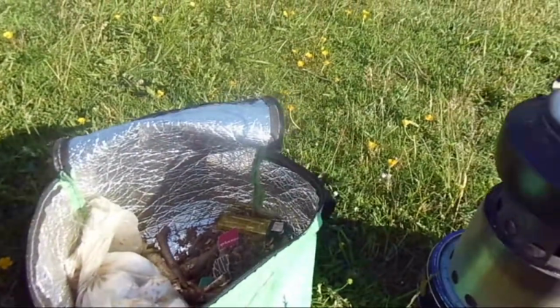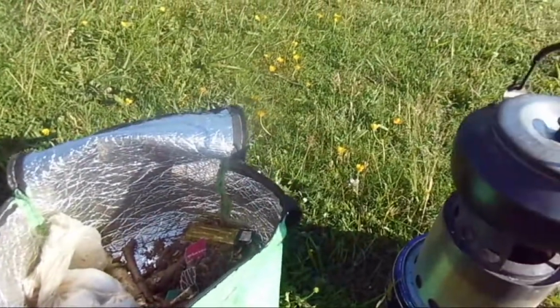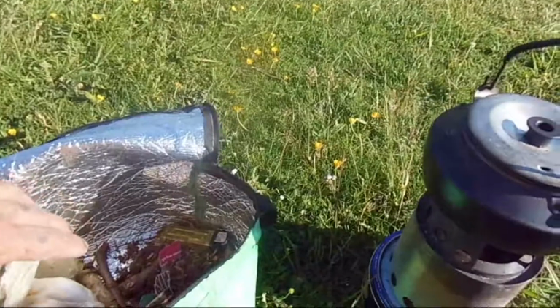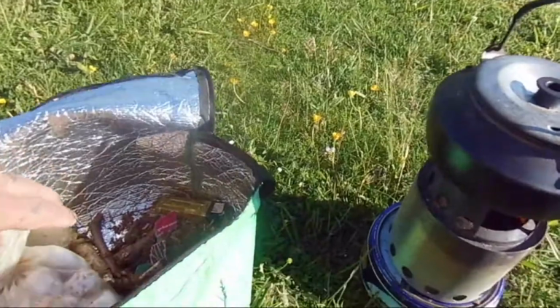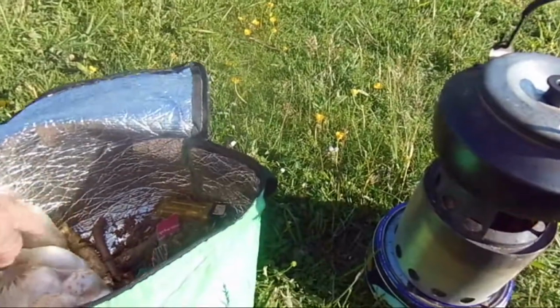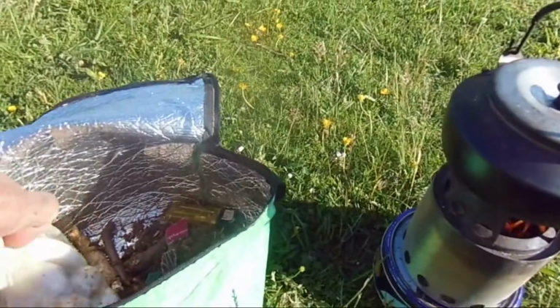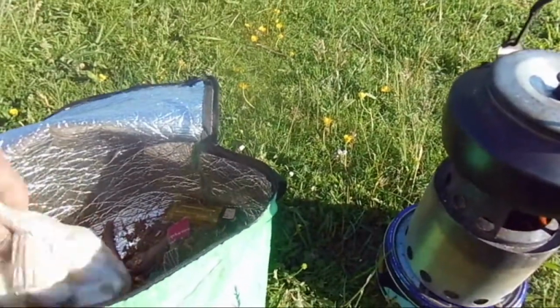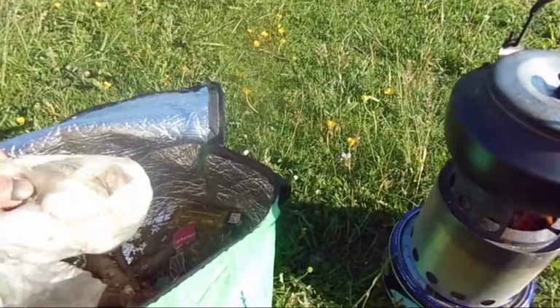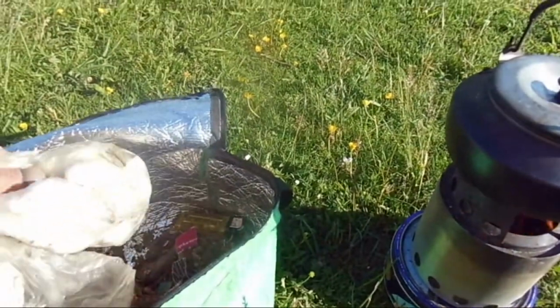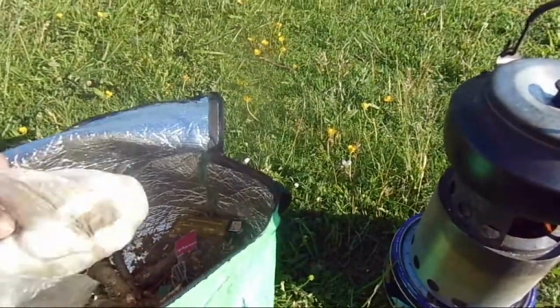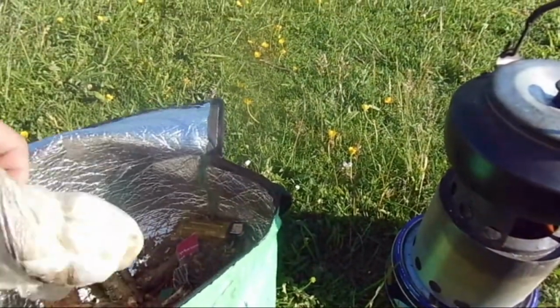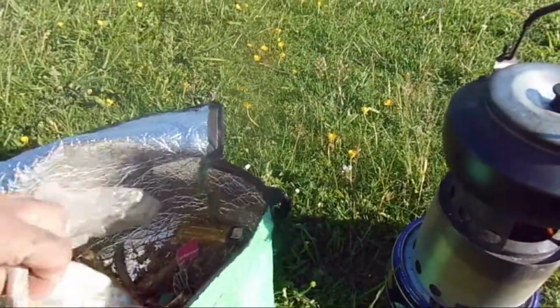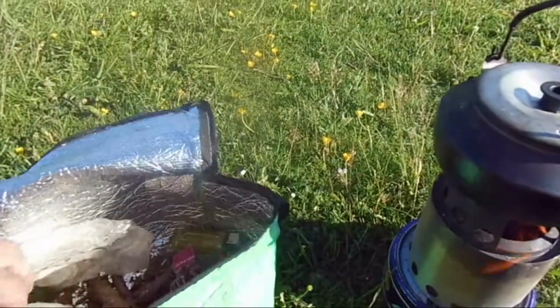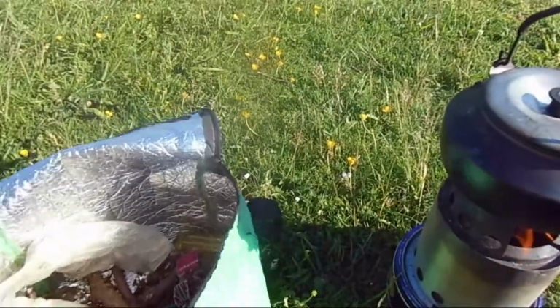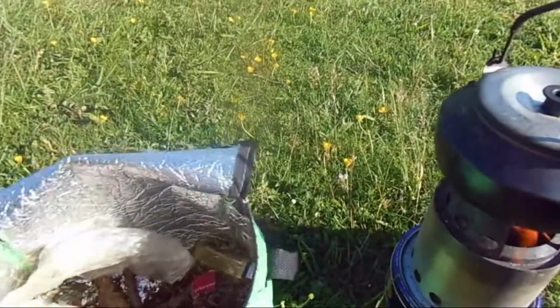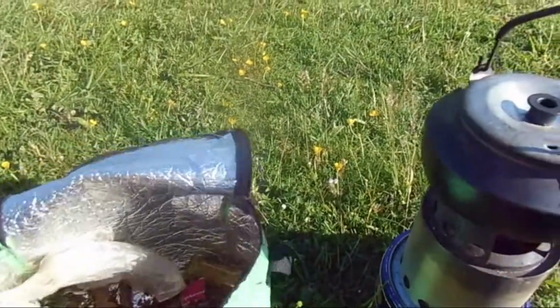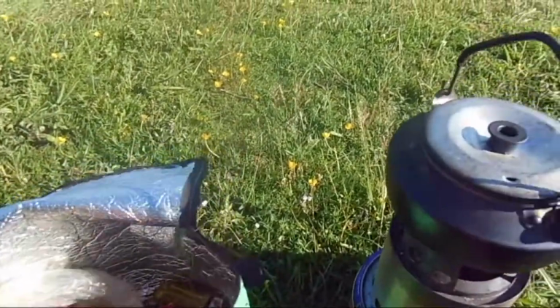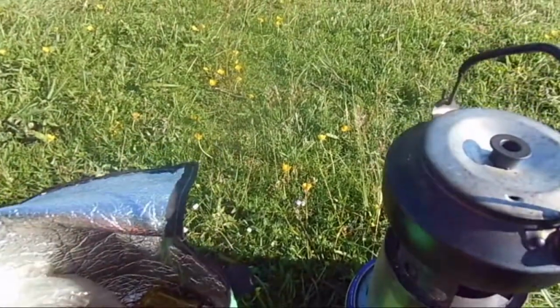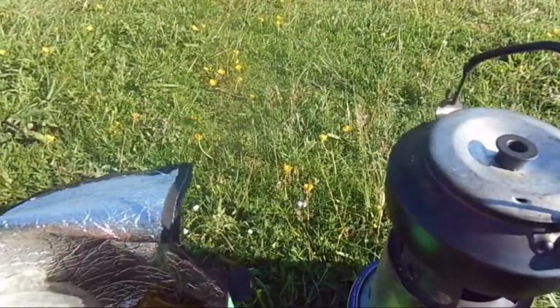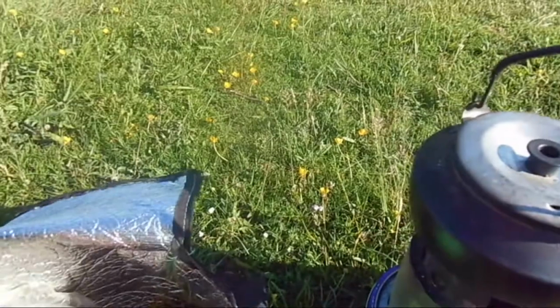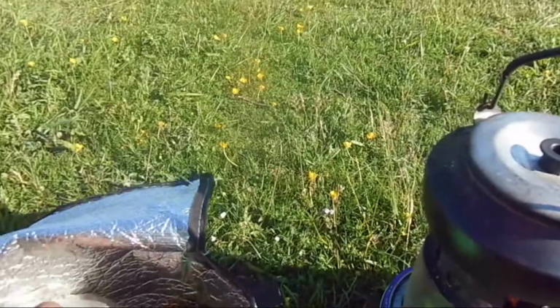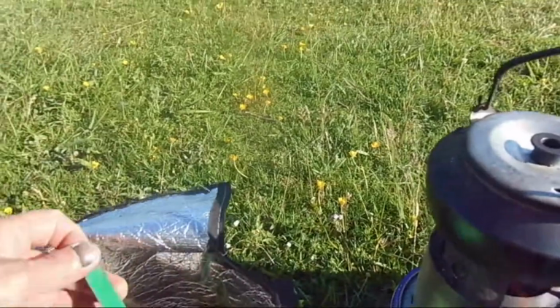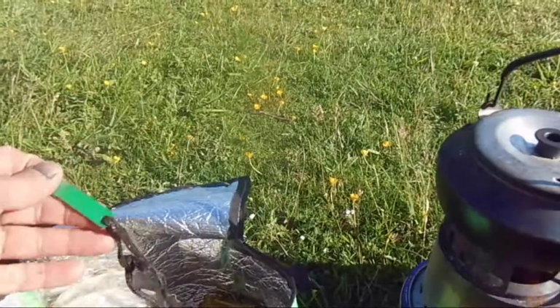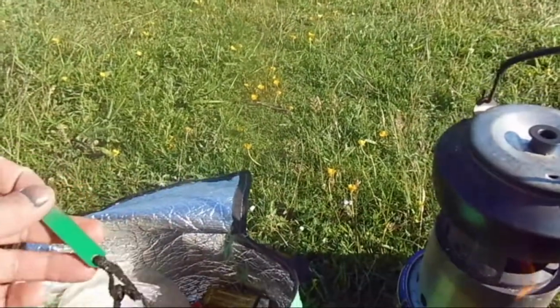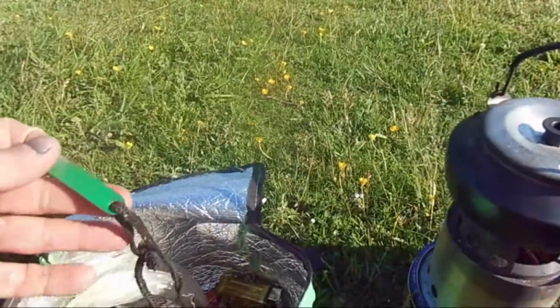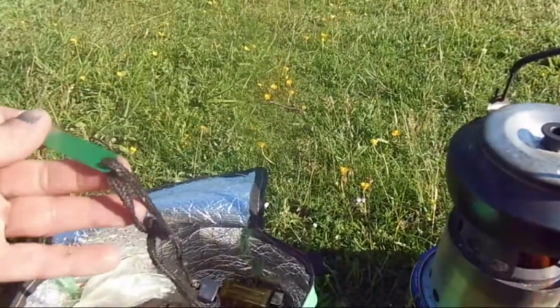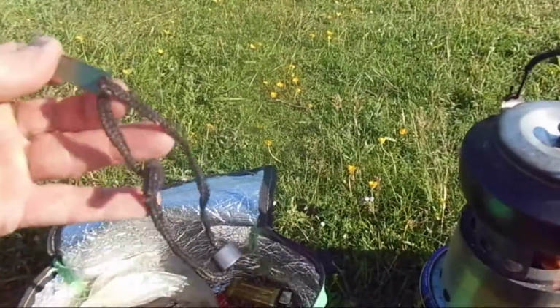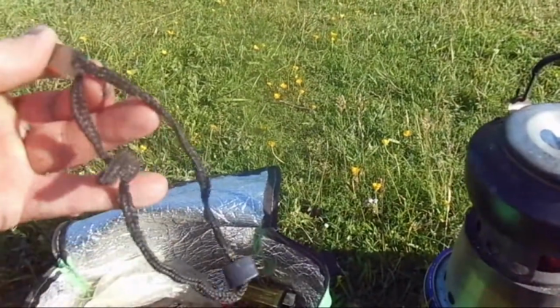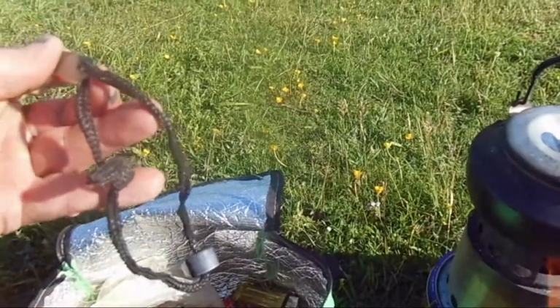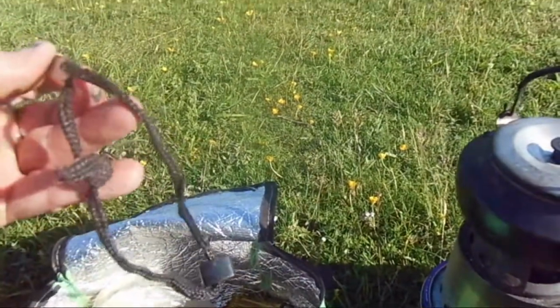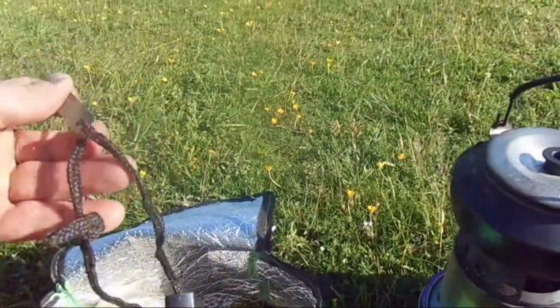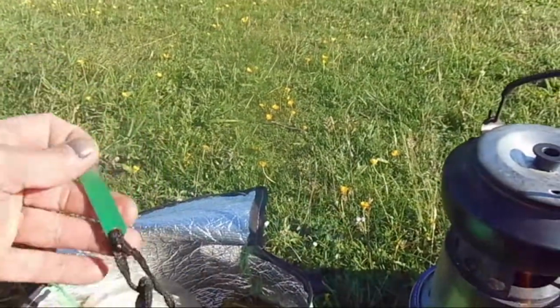I light the solo stove with cotton wool balls, vaseline, and a lighter in here. I'll use the trusty old spark stick.